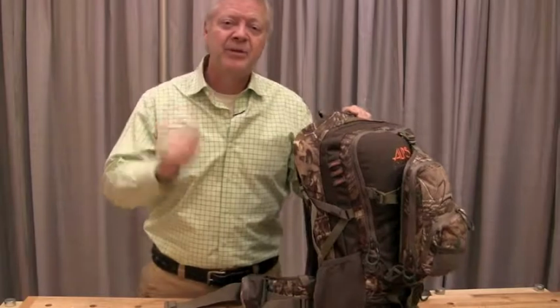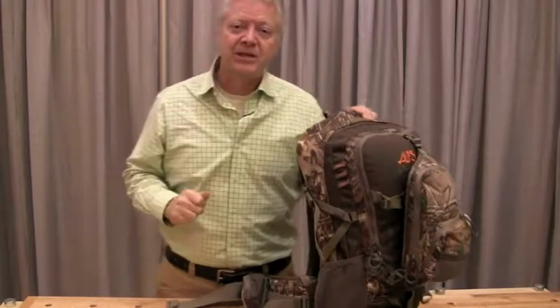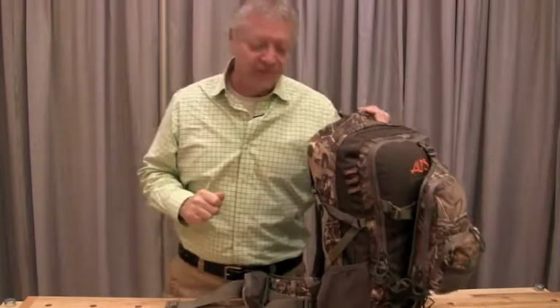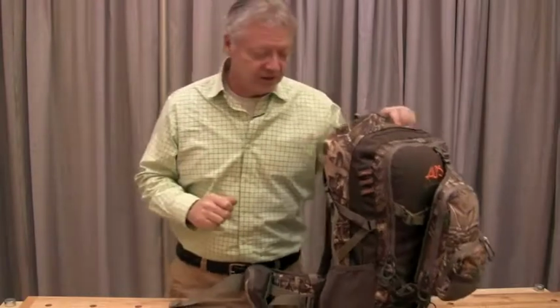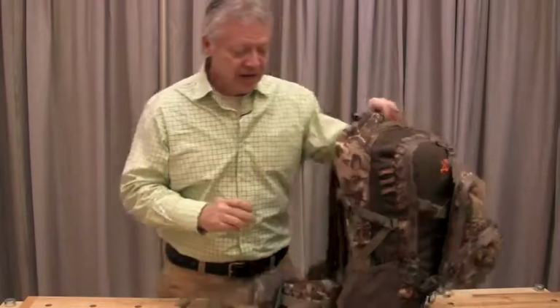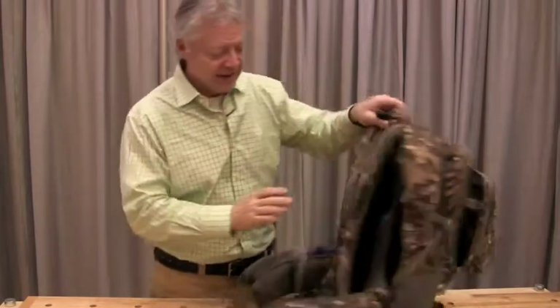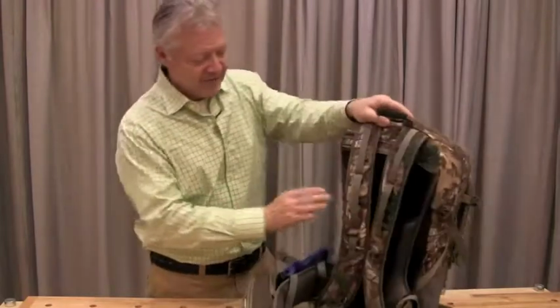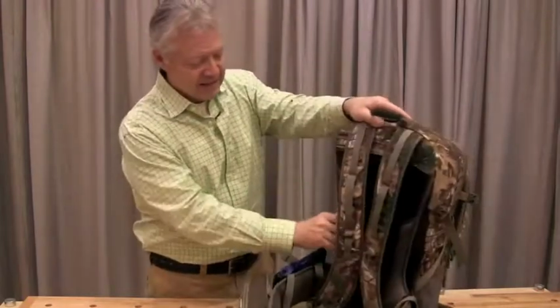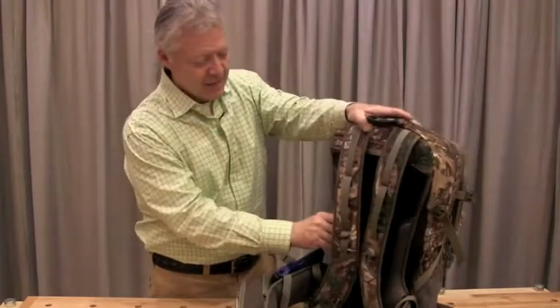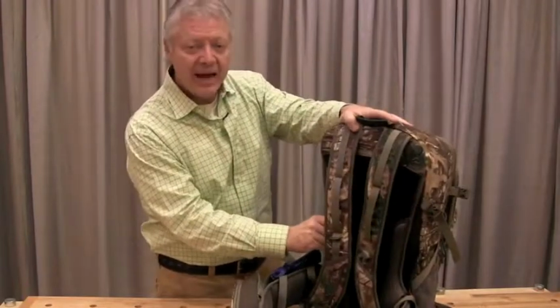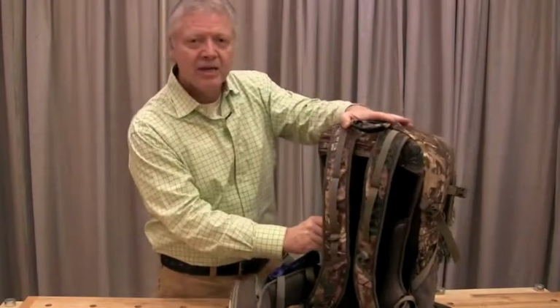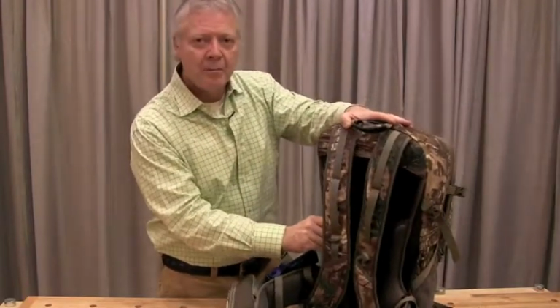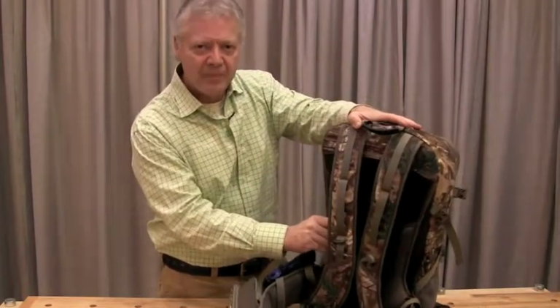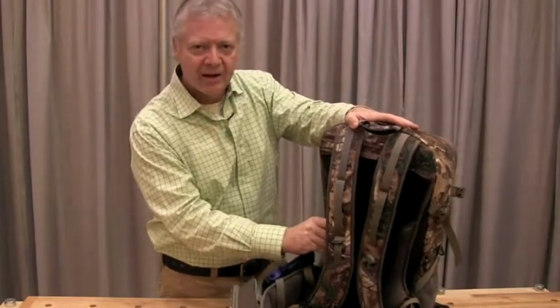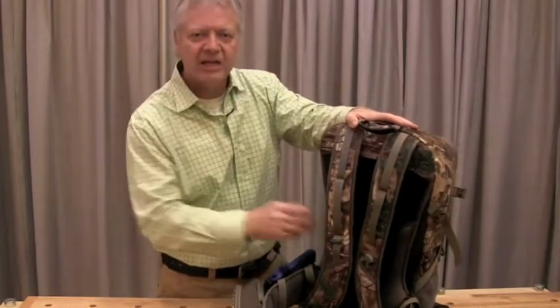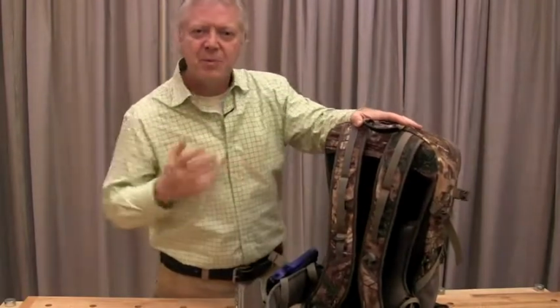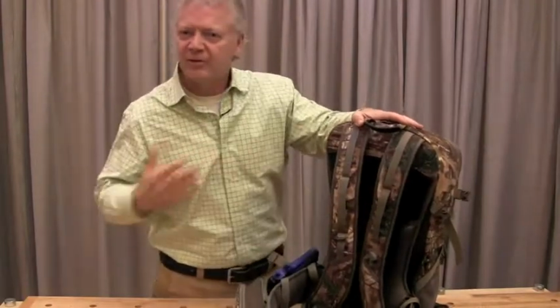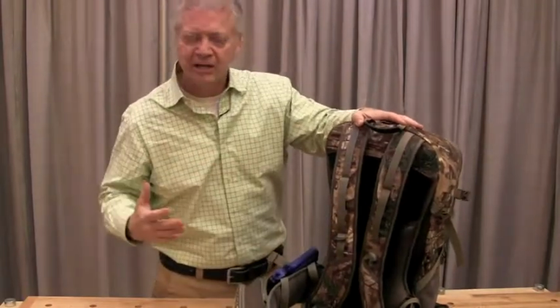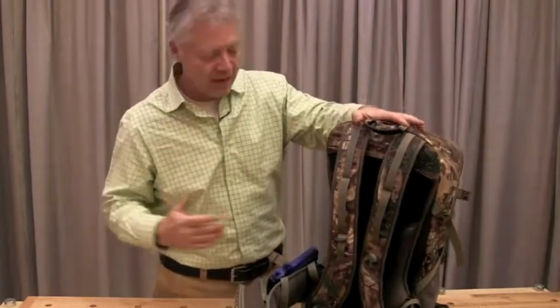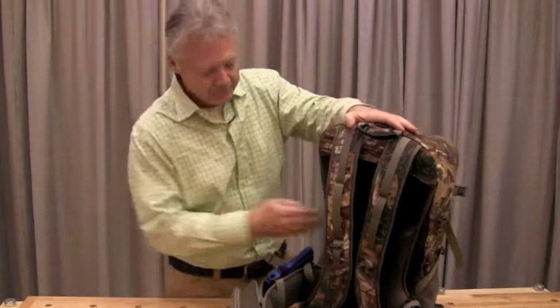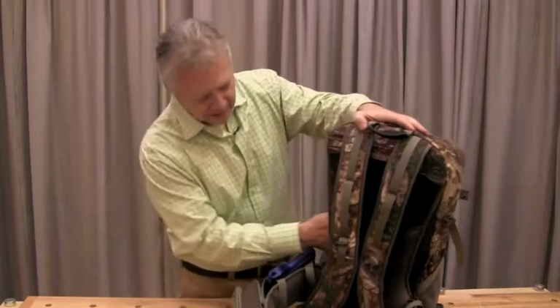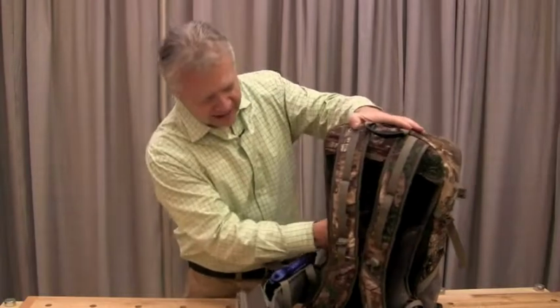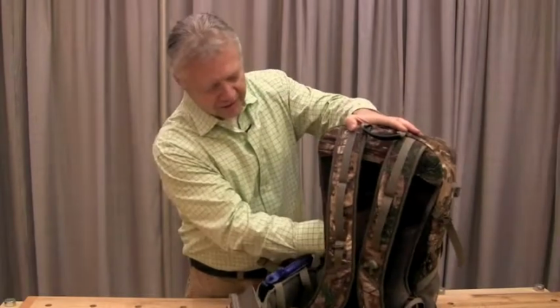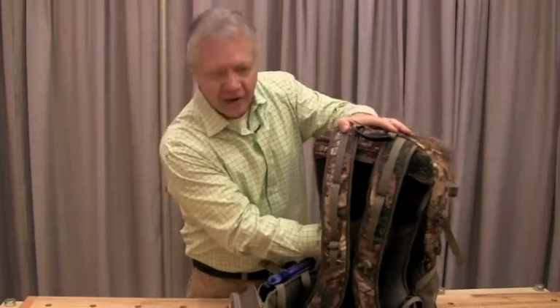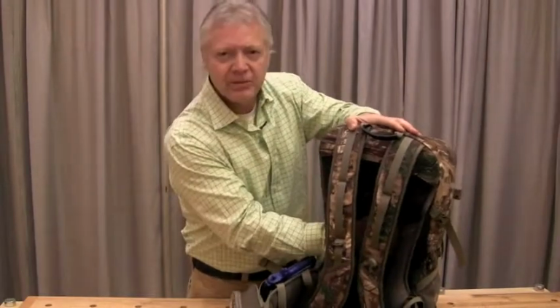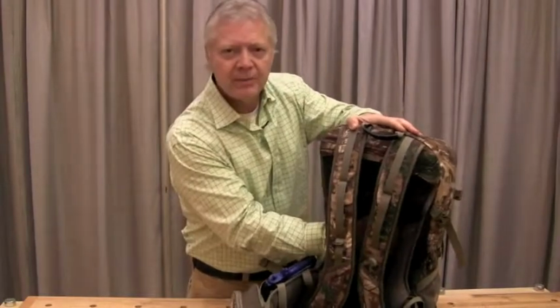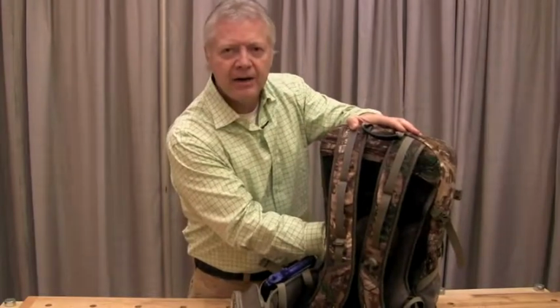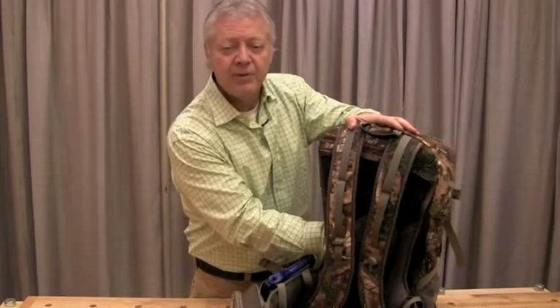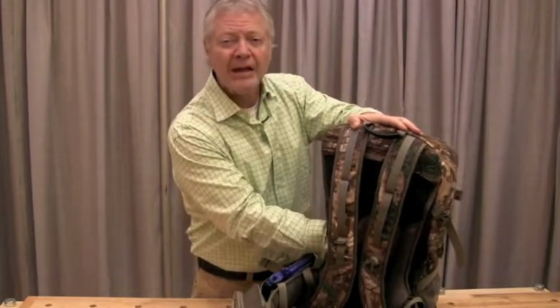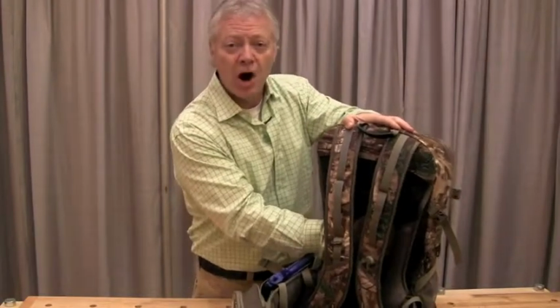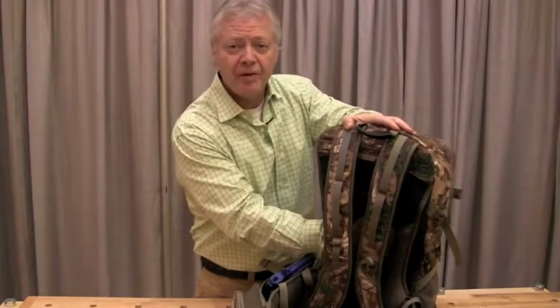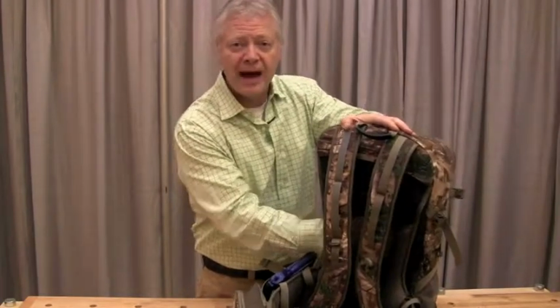Let me tell you about some of the features. It's got a vented mesh back panel to keep your back from getting sweaty. It's got a frame system here to keep the weight off of your back.